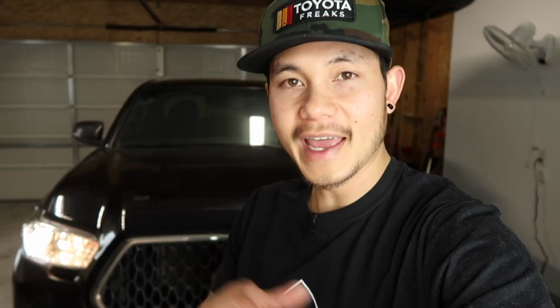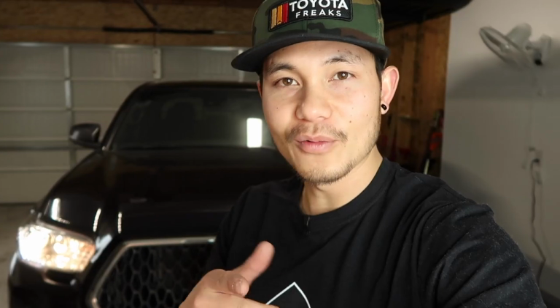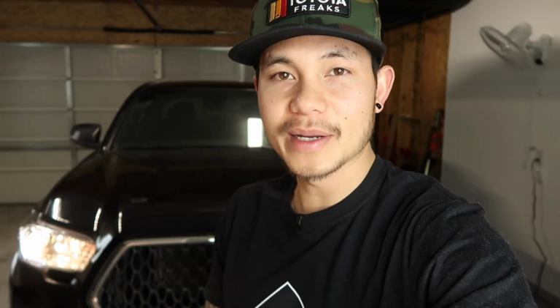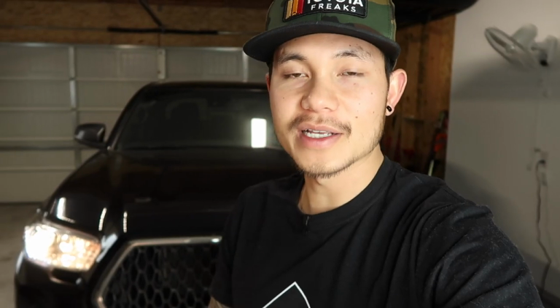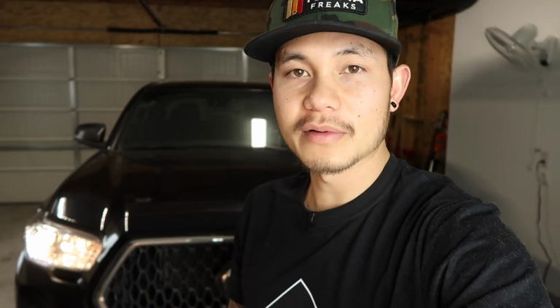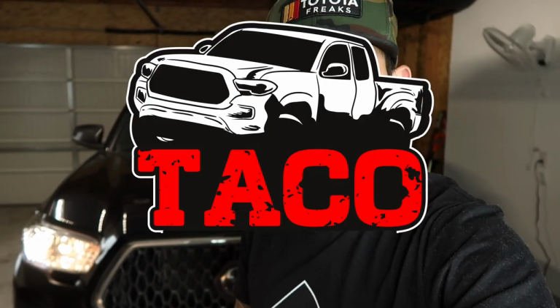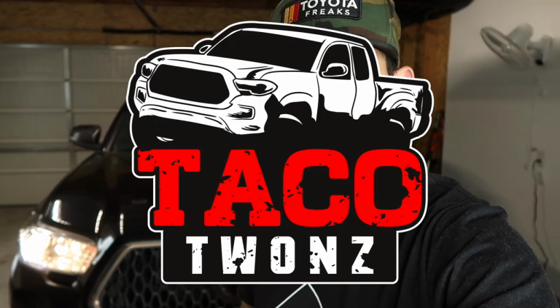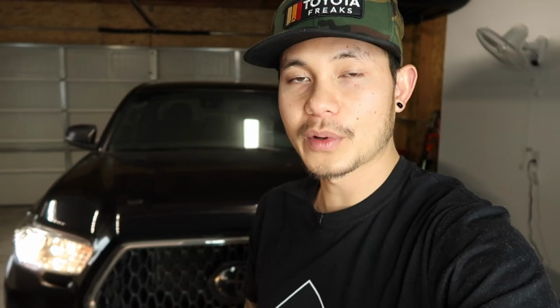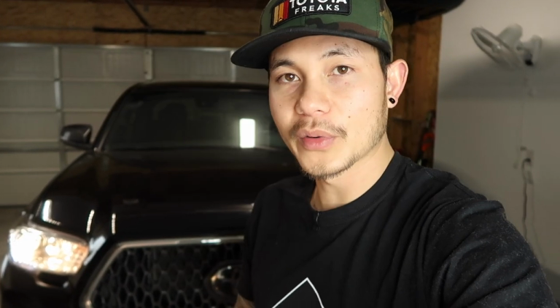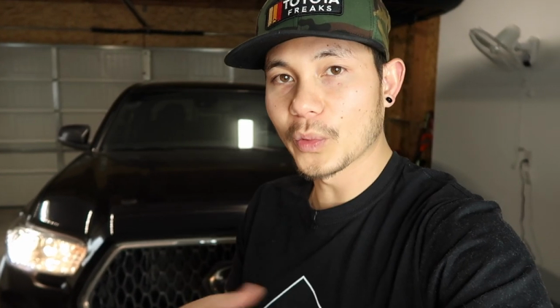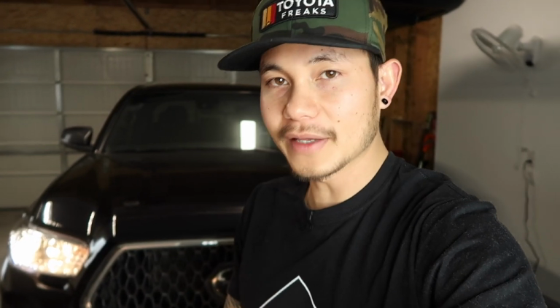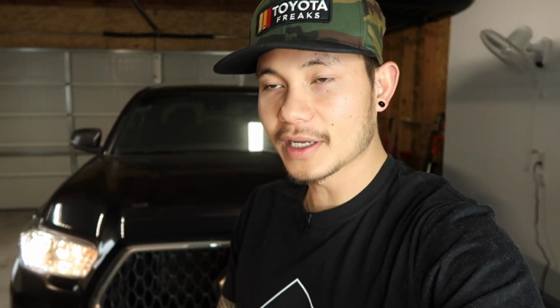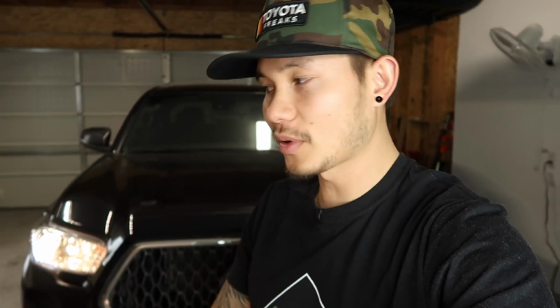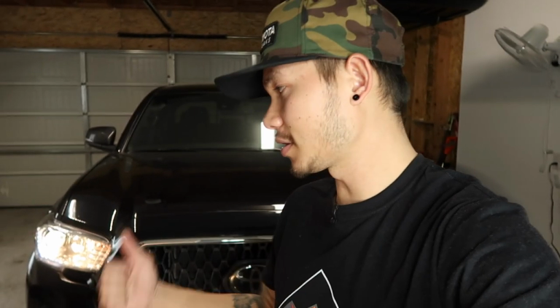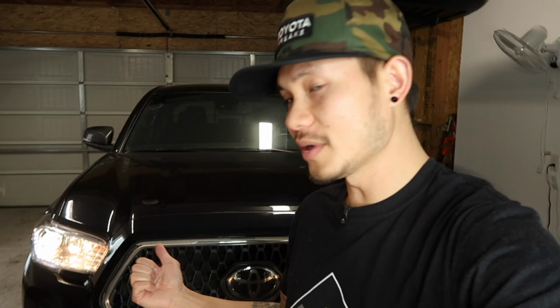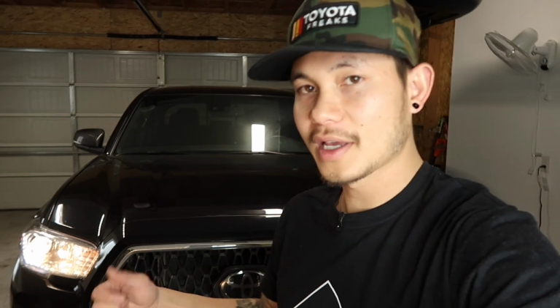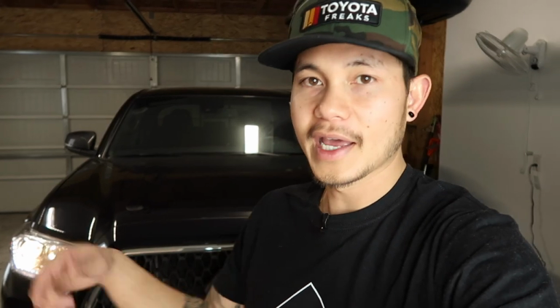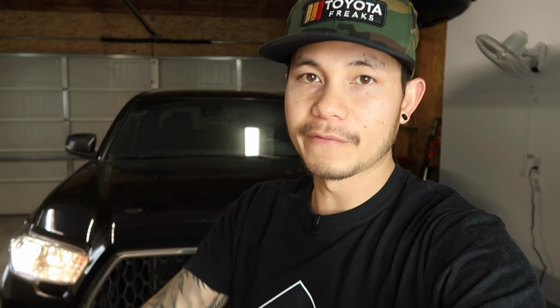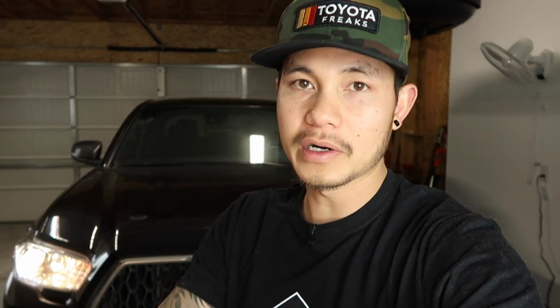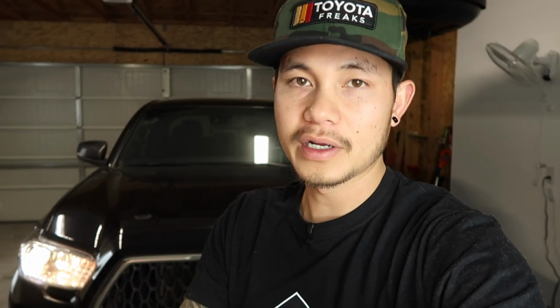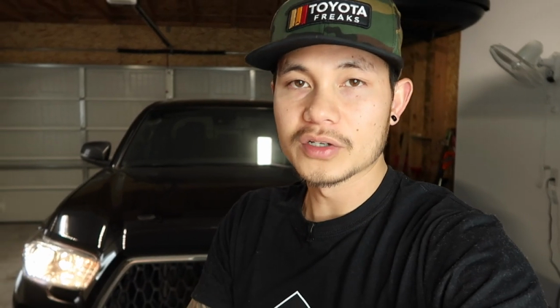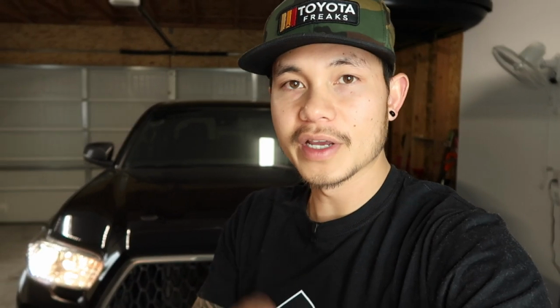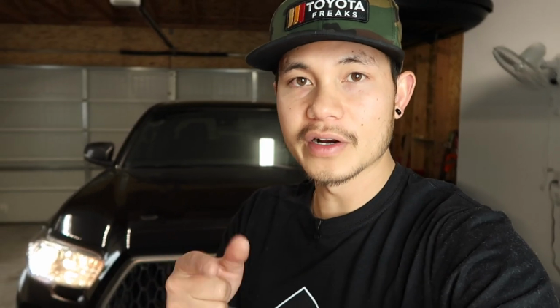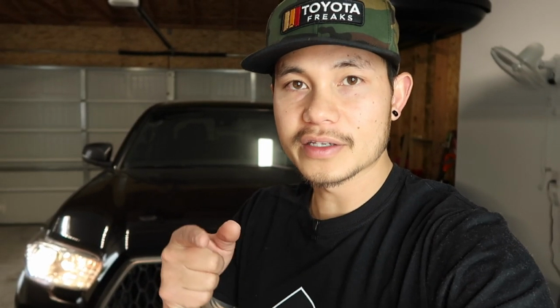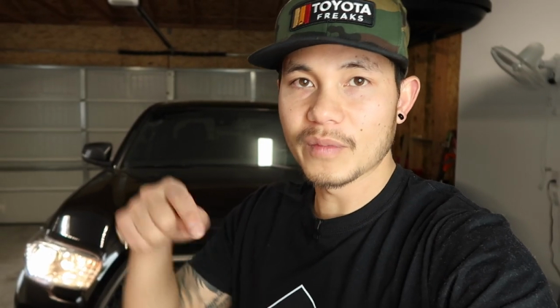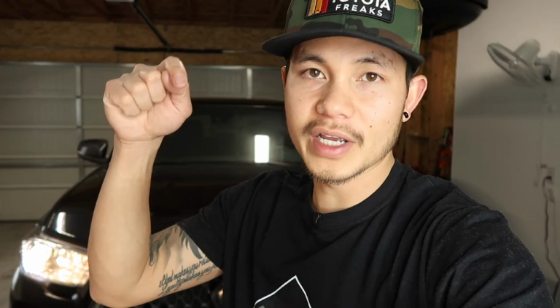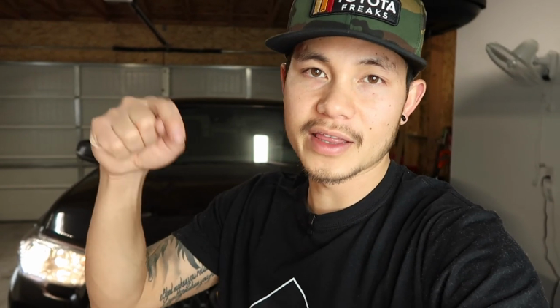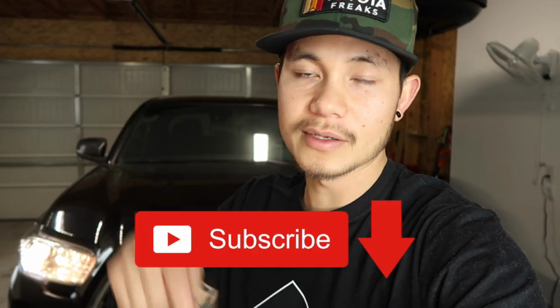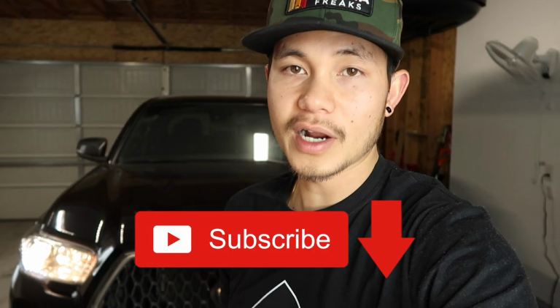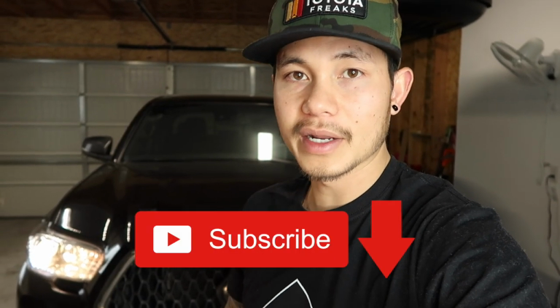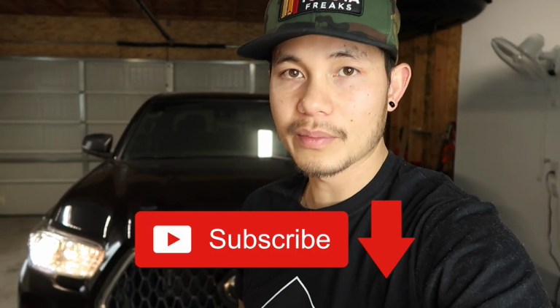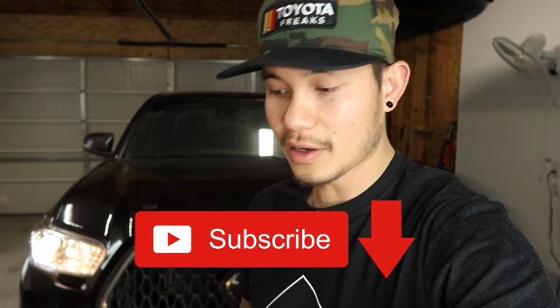Hey, what's up guys? Welcome to Talk of Twans where we create weekly videos with our Tacomas and 4Runner. So if you guys are into that stuff, make sure you guys hit that subscribe button down below.